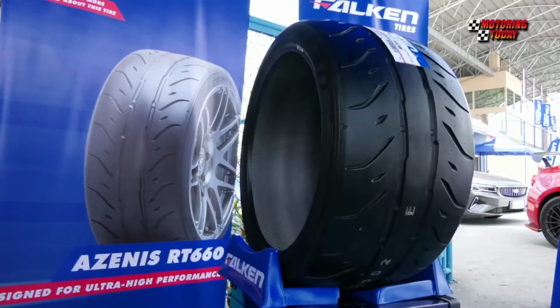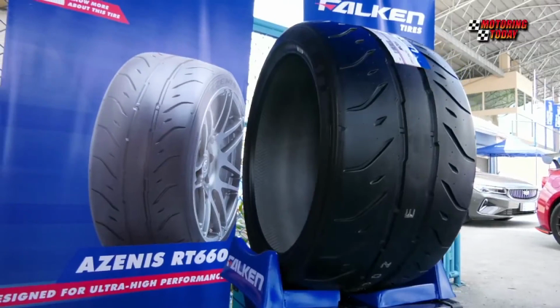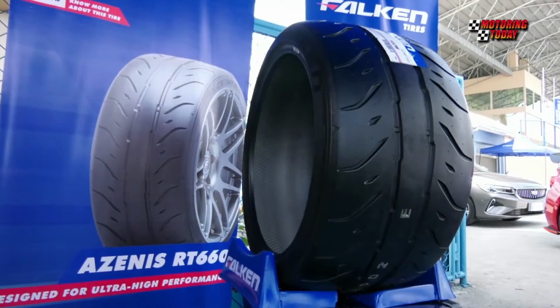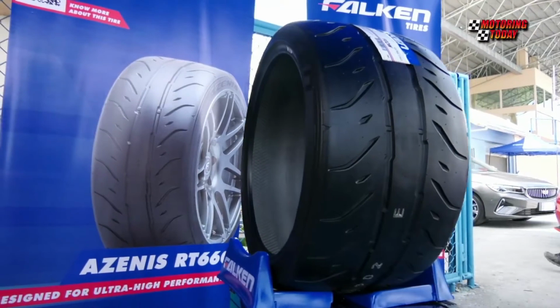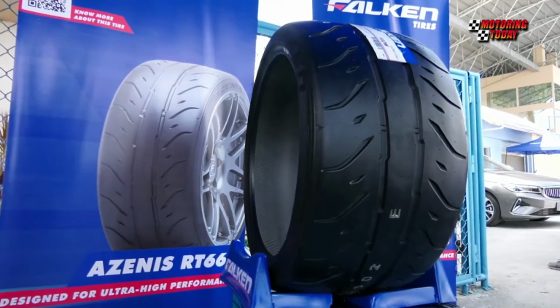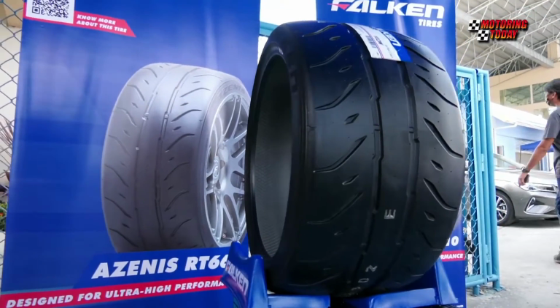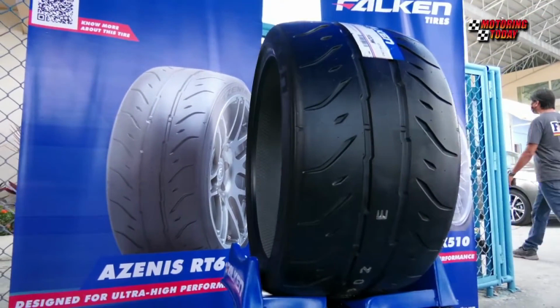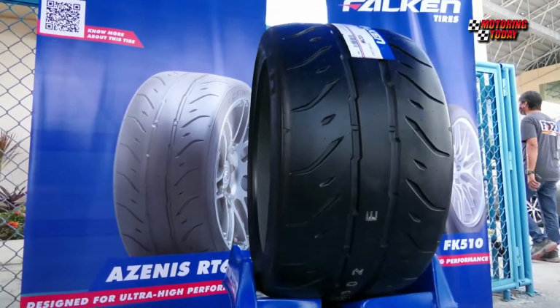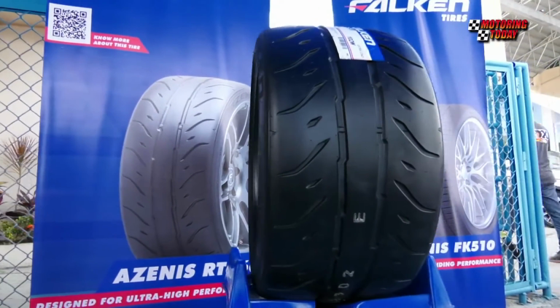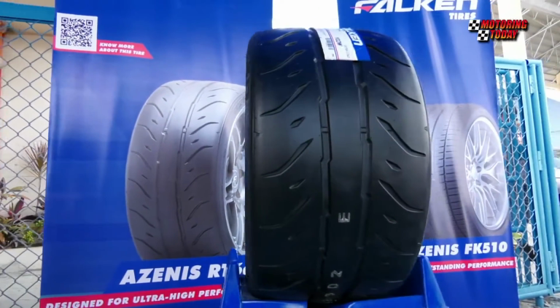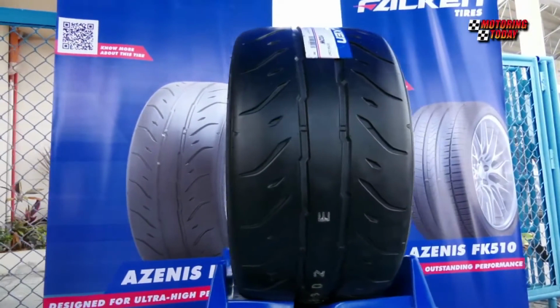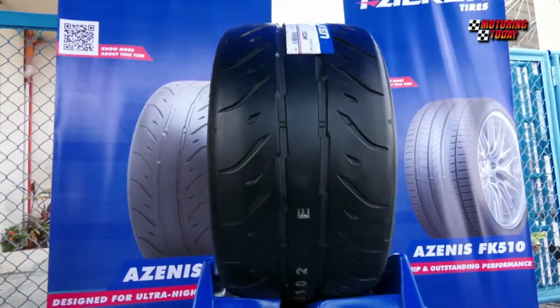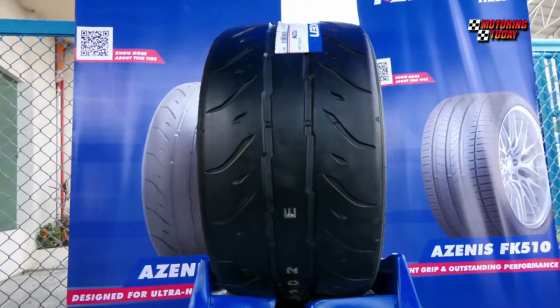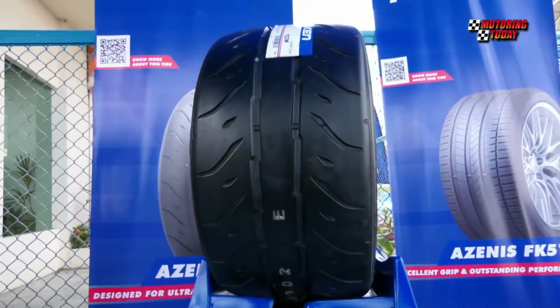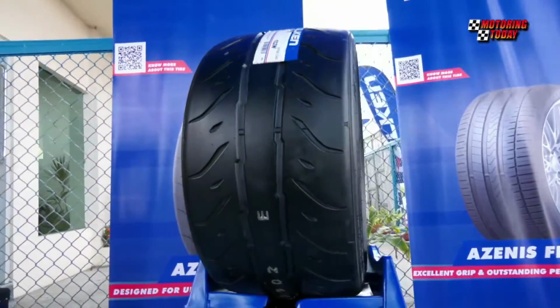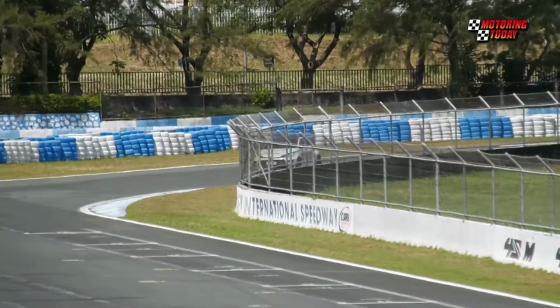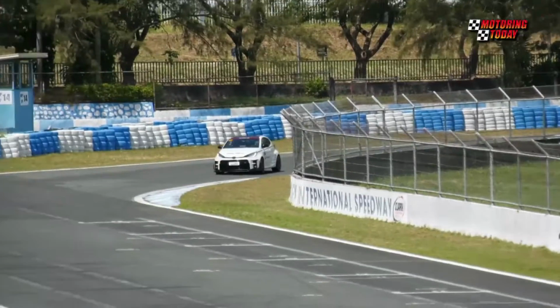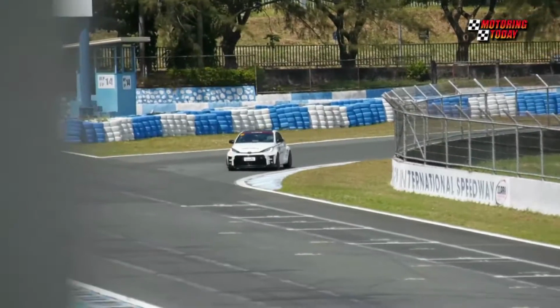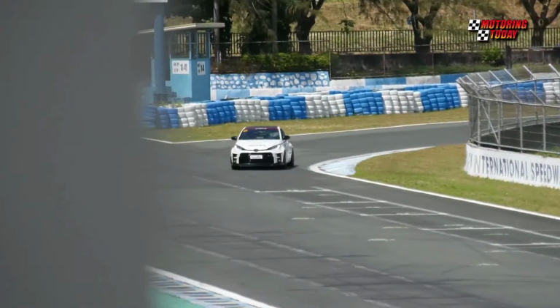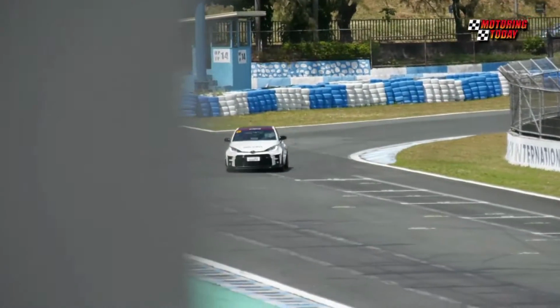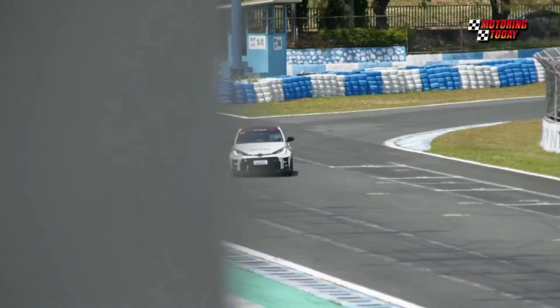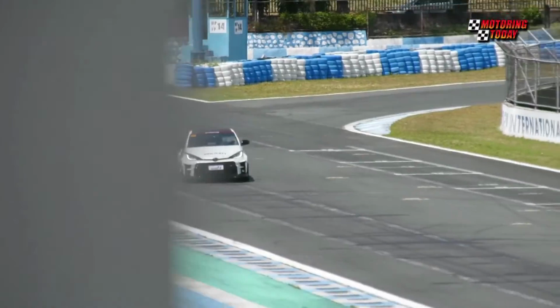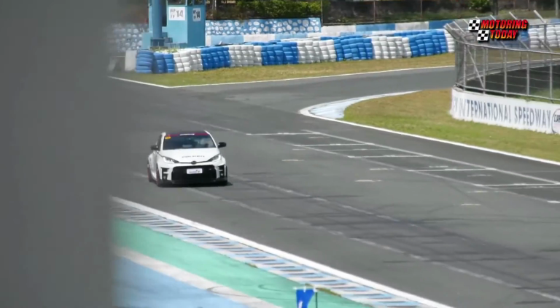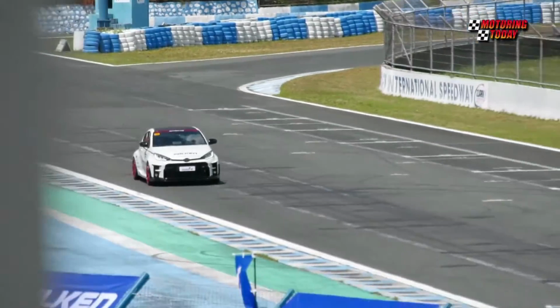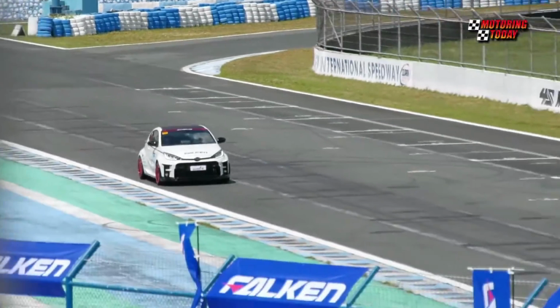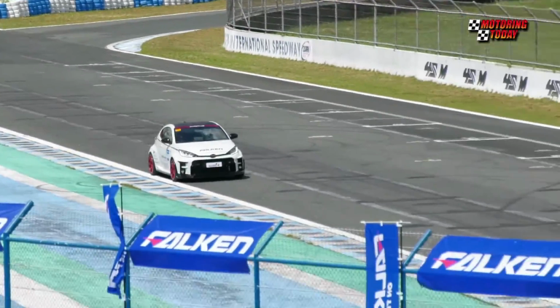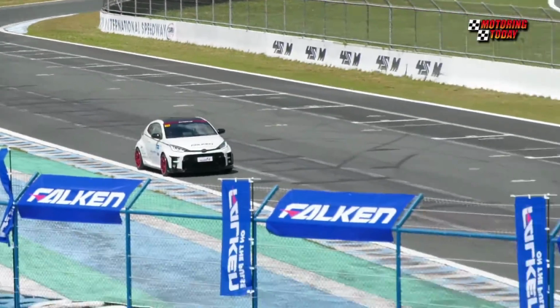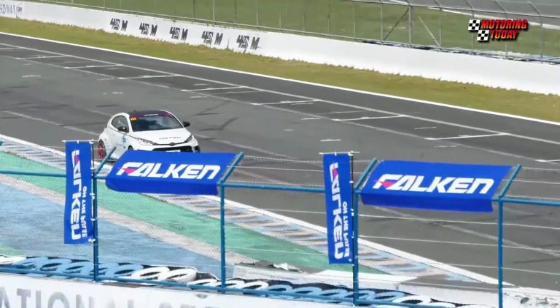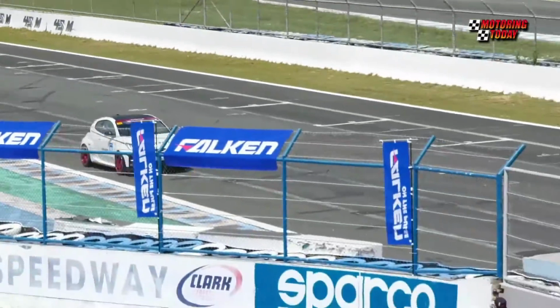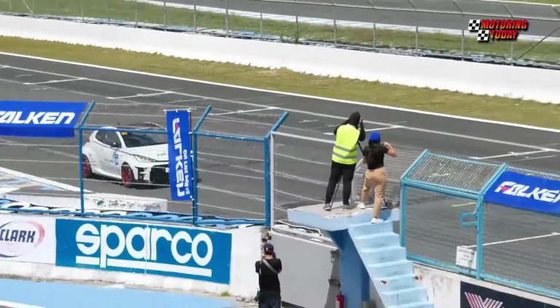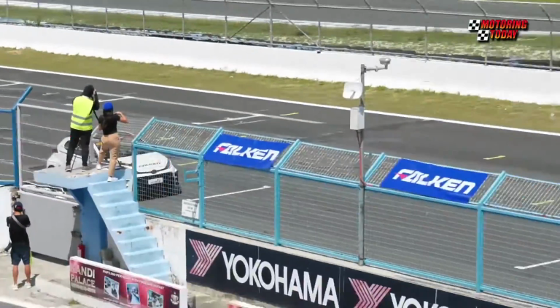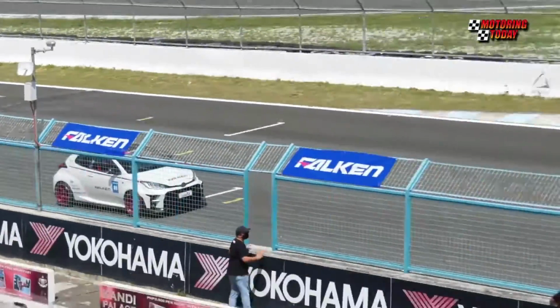The Azenis RT660 features Falken's new rigid carcass construction and enhances steering response and vehicle stability, as well as a motorsport-inspired tread compound for unmatched grip.